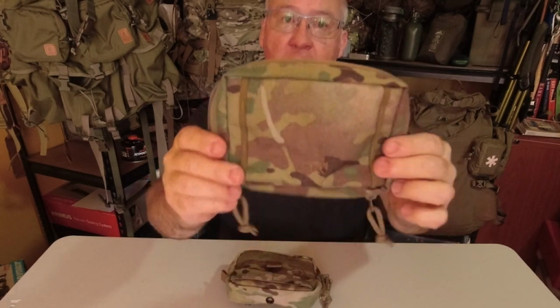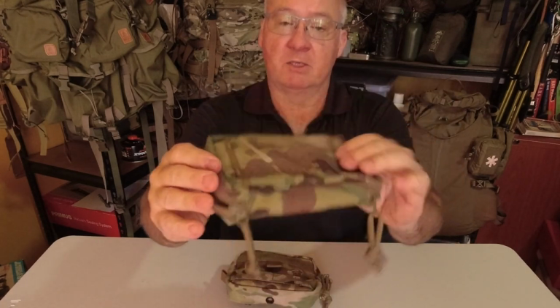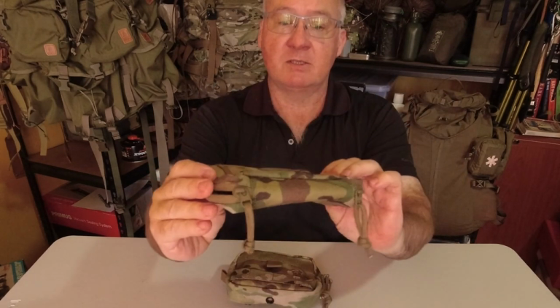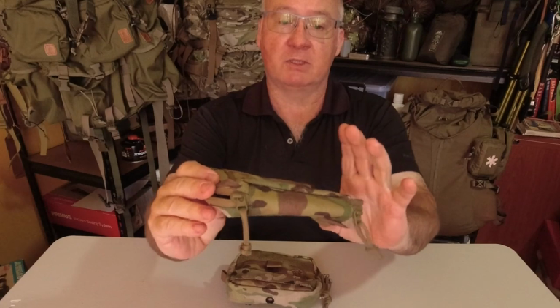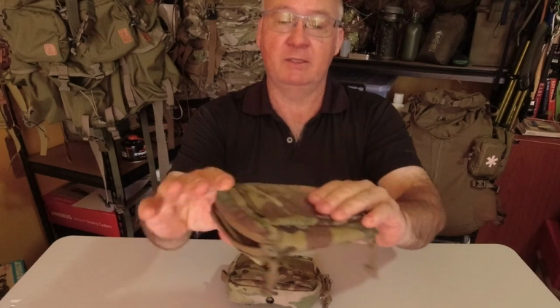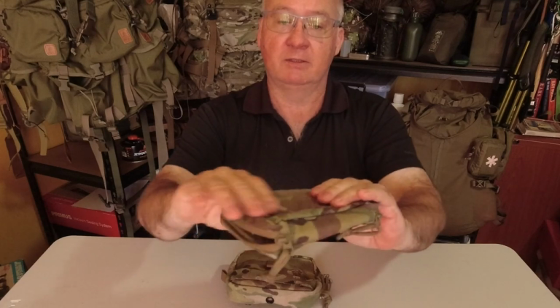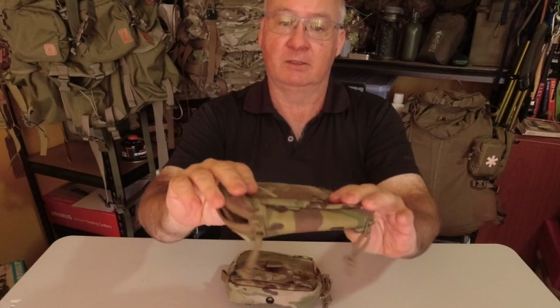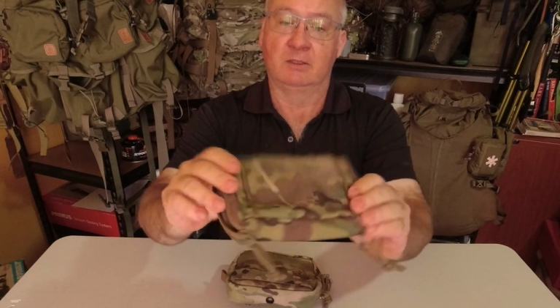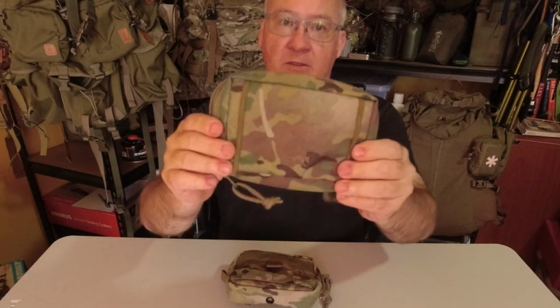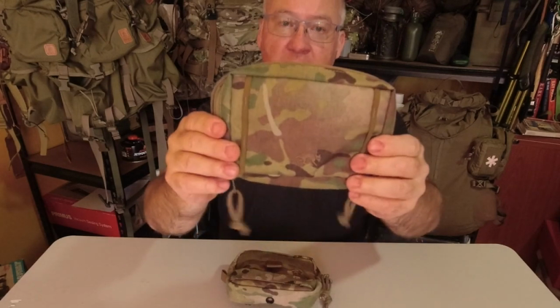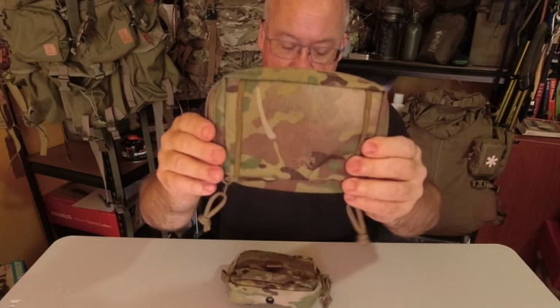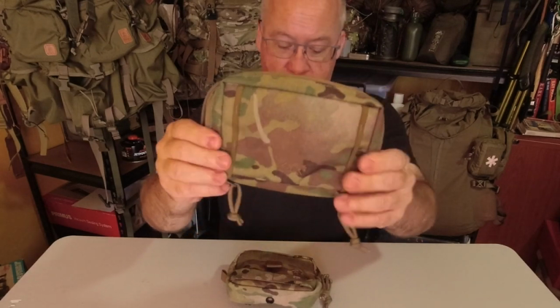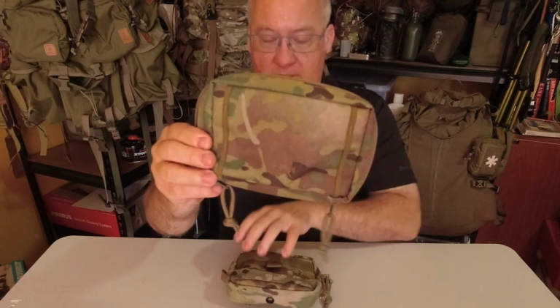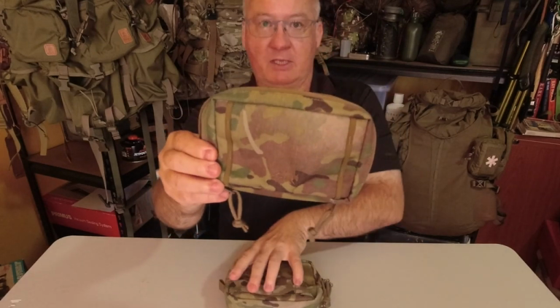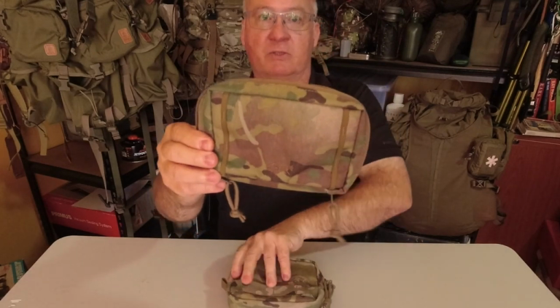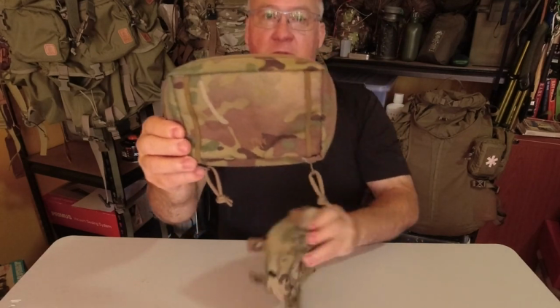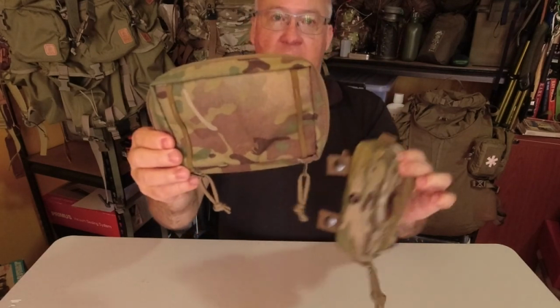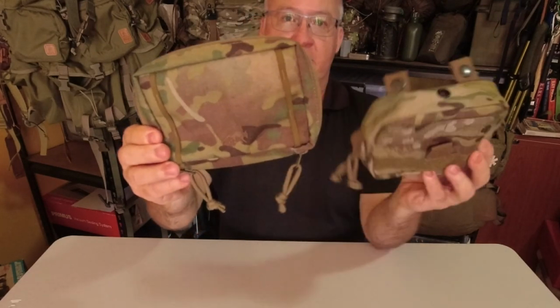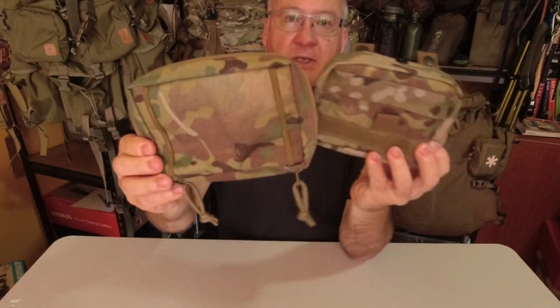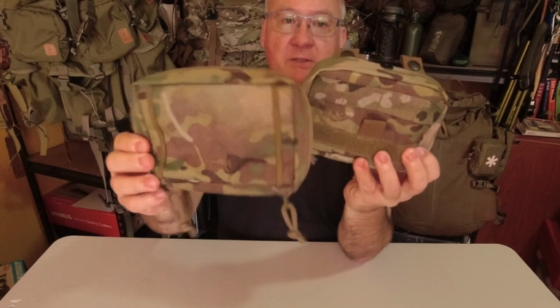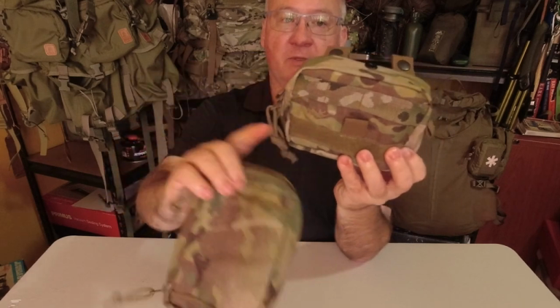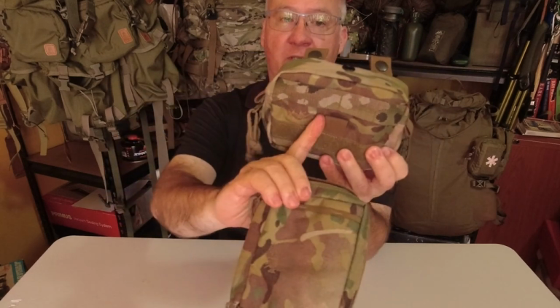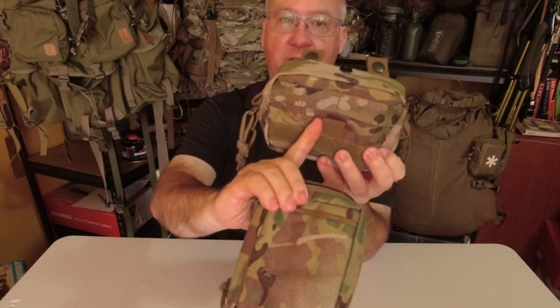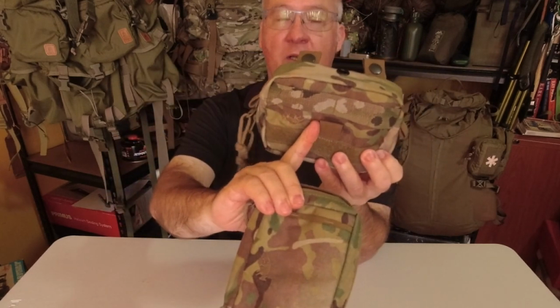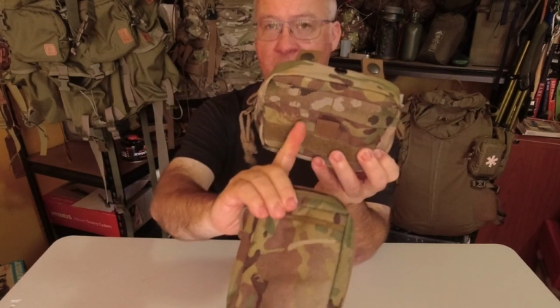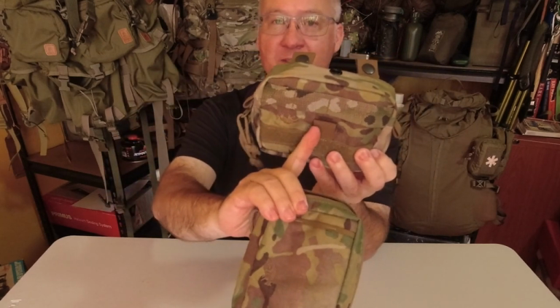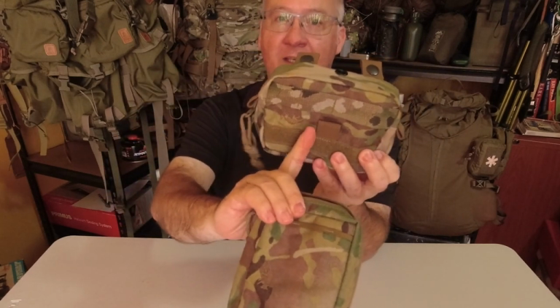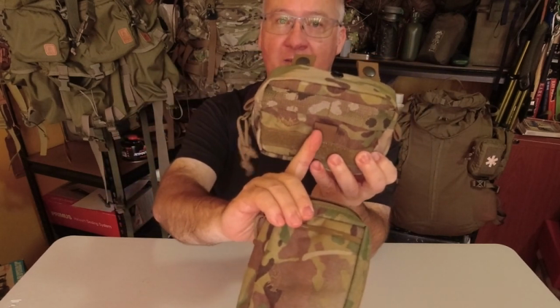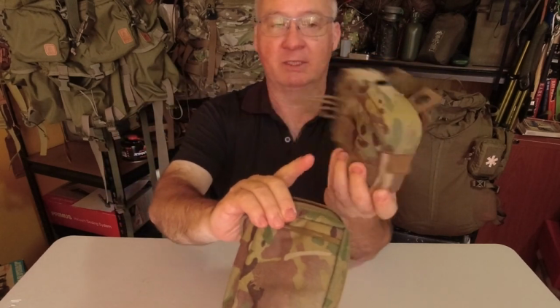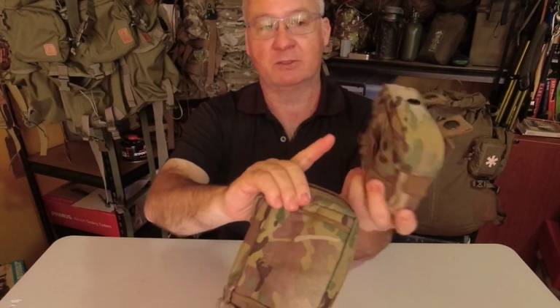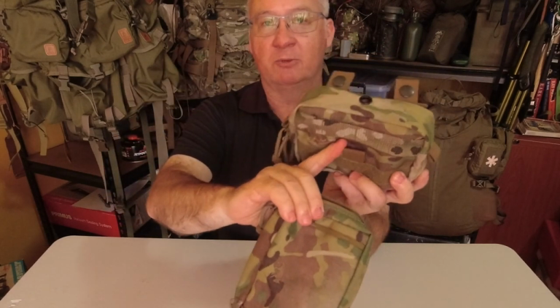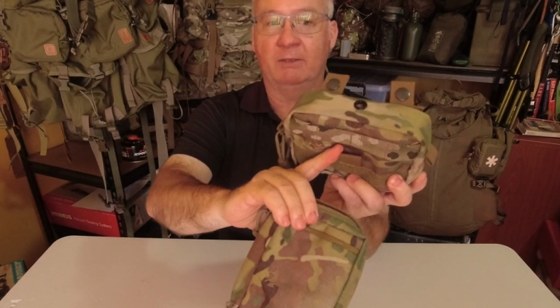Looks nice, looks clean, just less useful. At least with the original, we can connect a carabiner to the loop here.